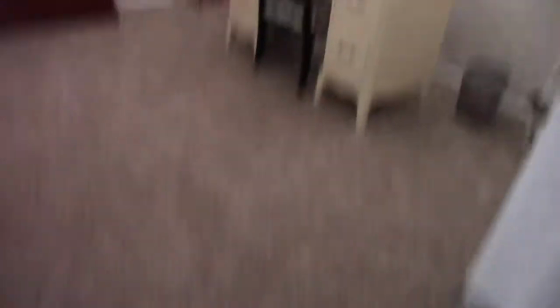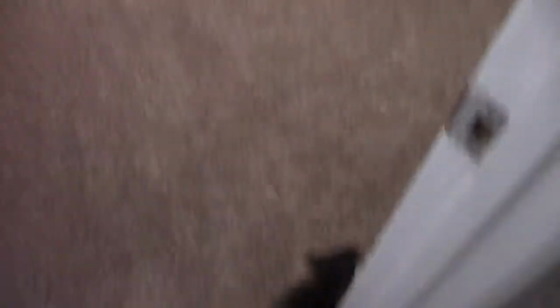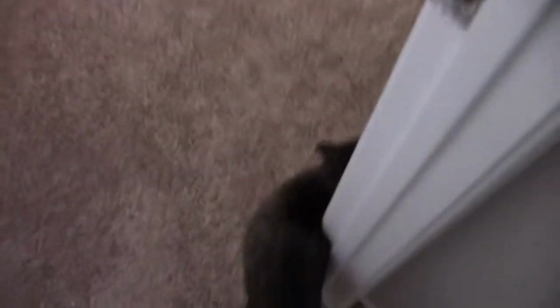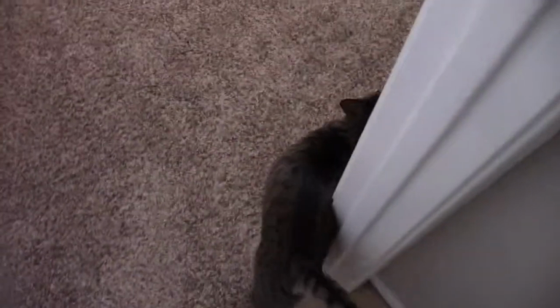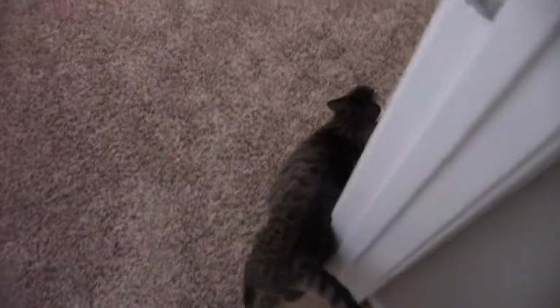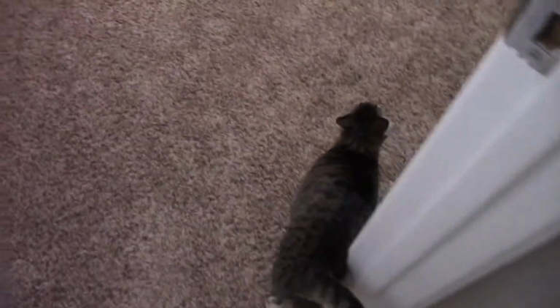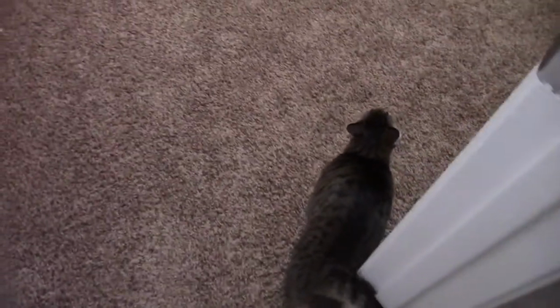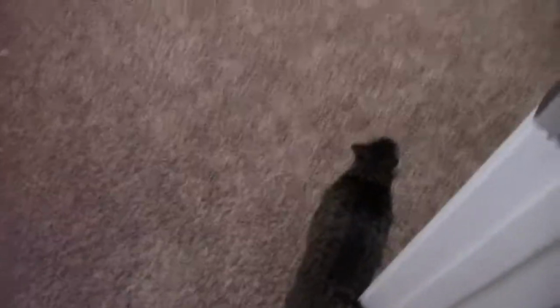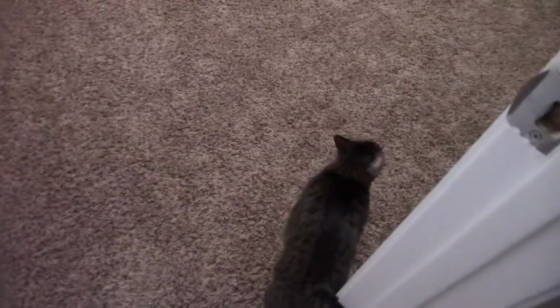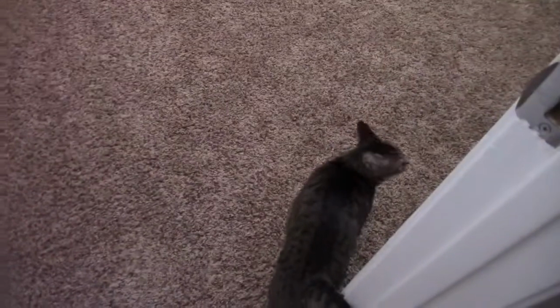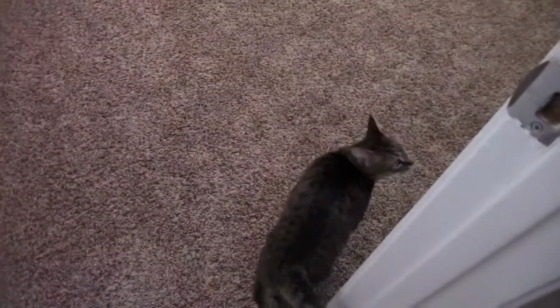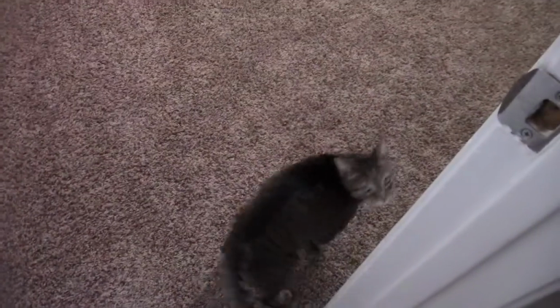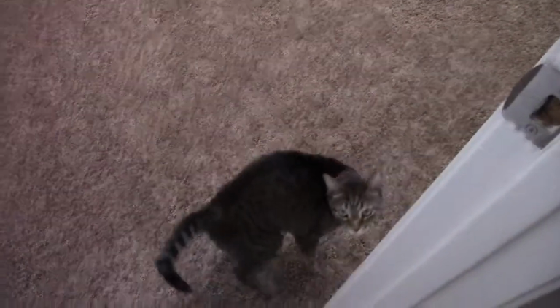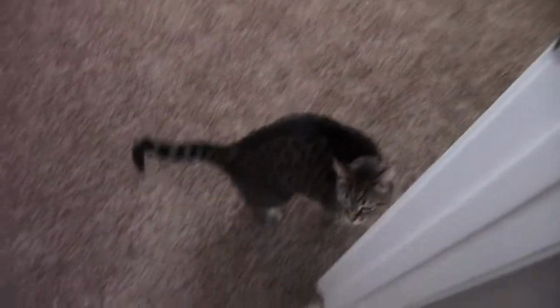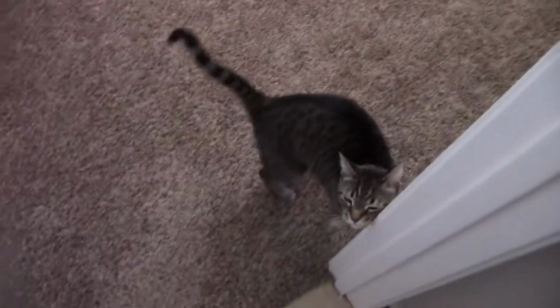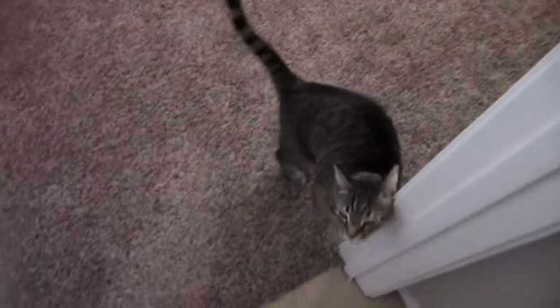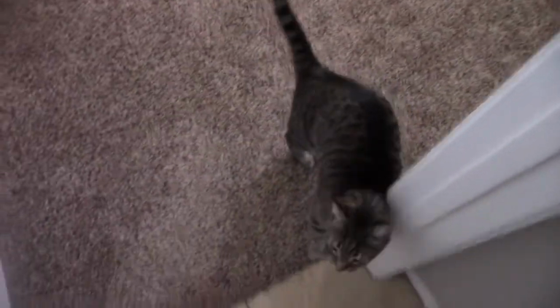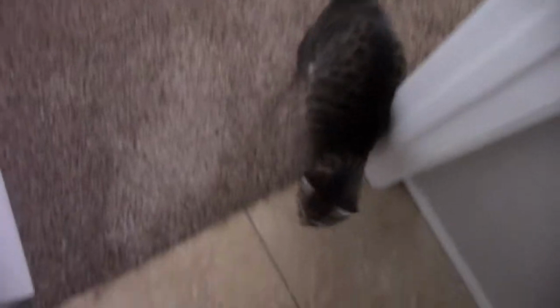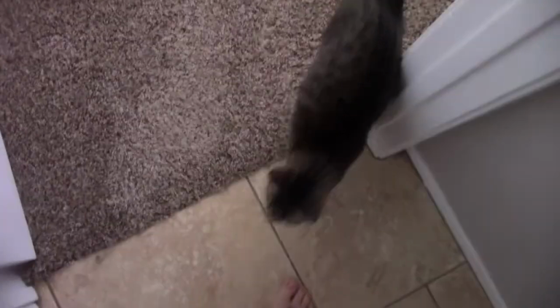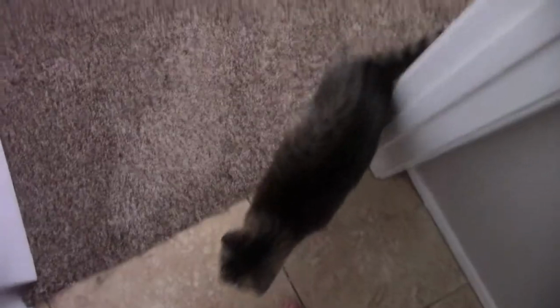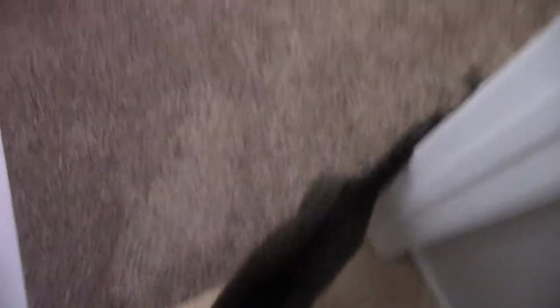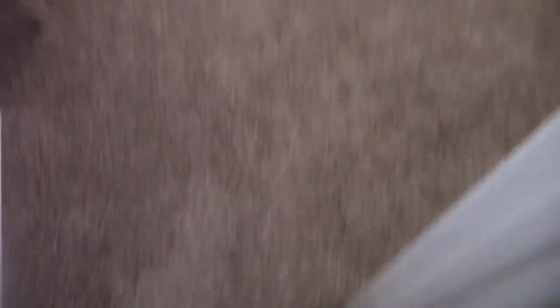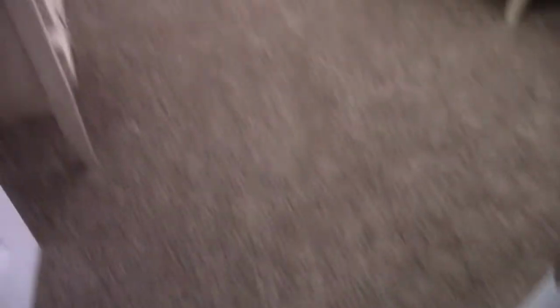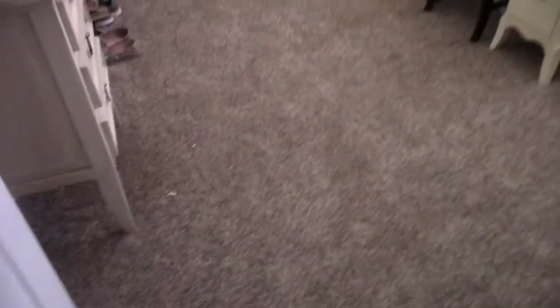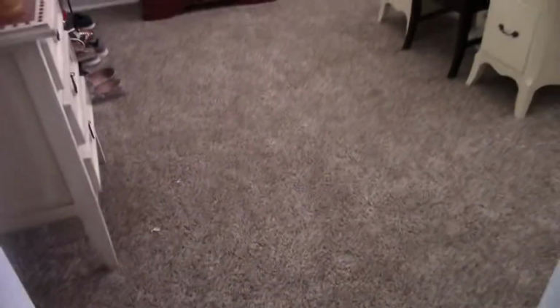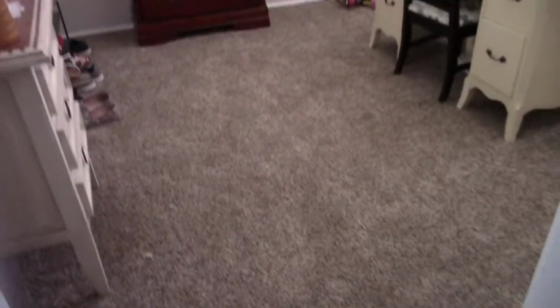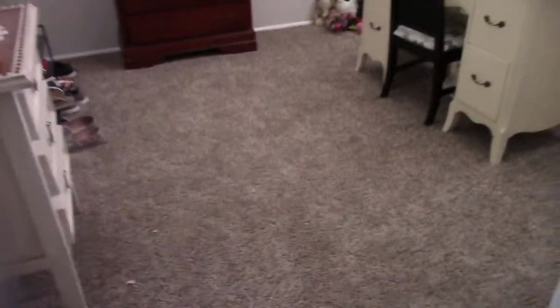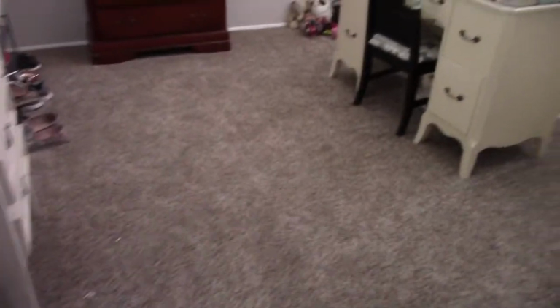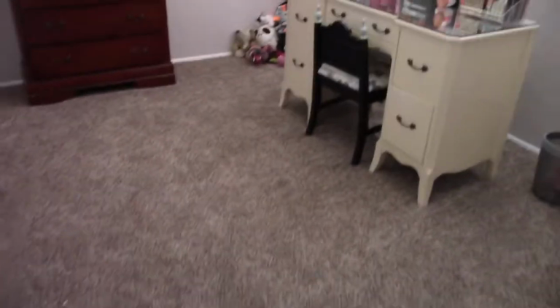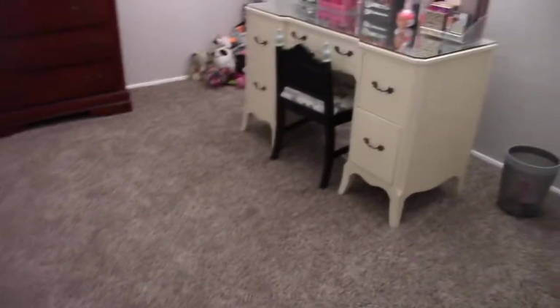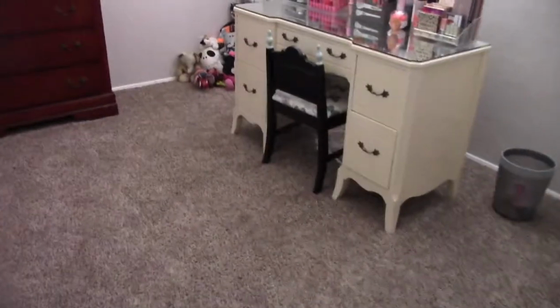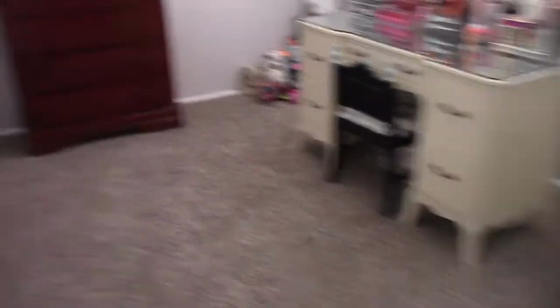Hi, kitty. This is Sylvia. She is part of the cat room. She's one of our five. We are babysitting one, so we have six.